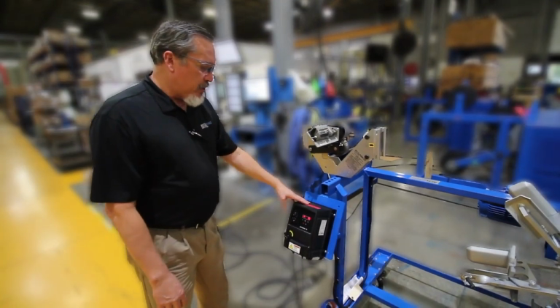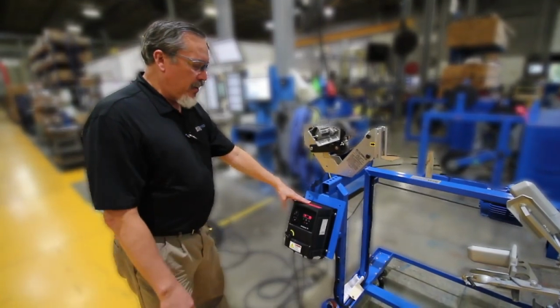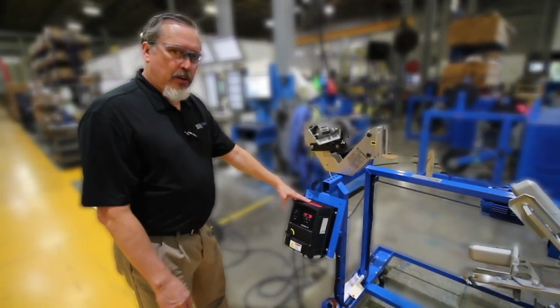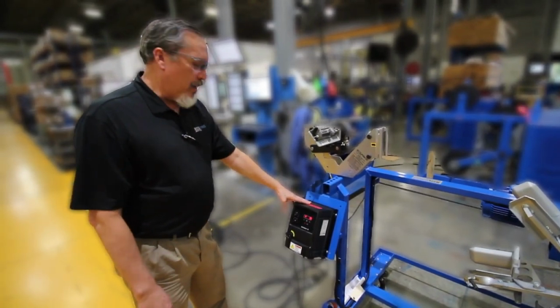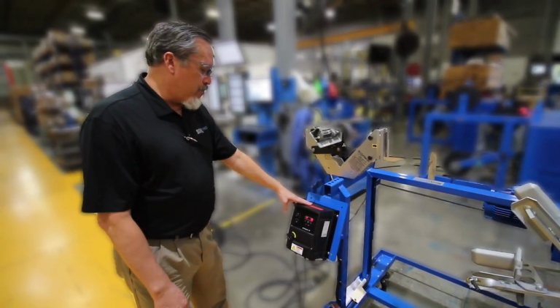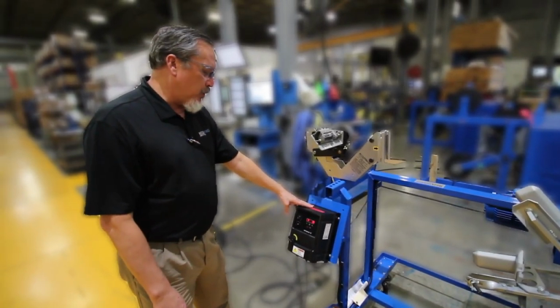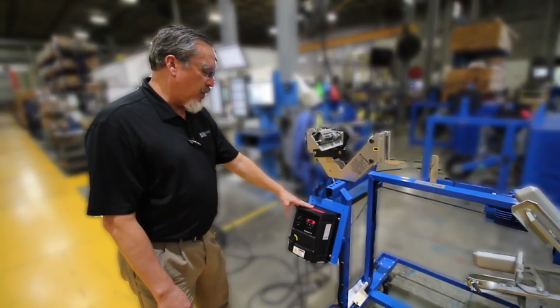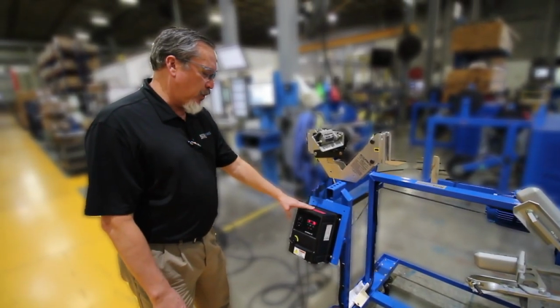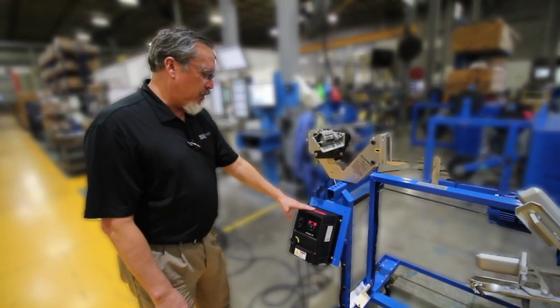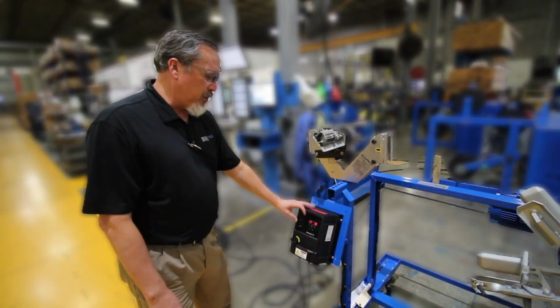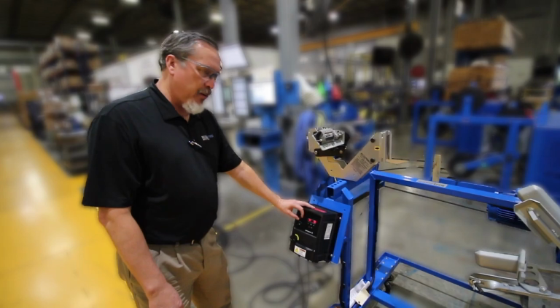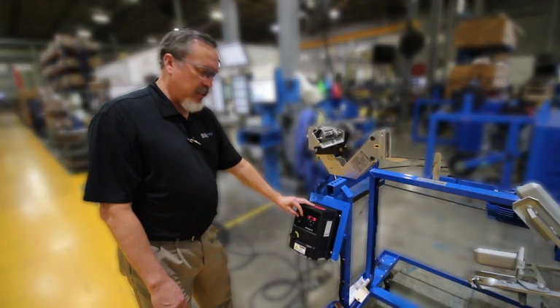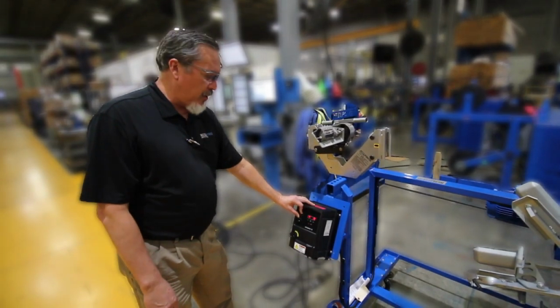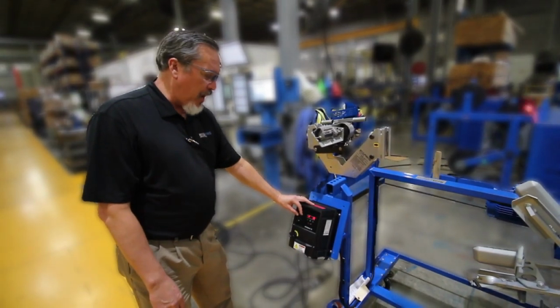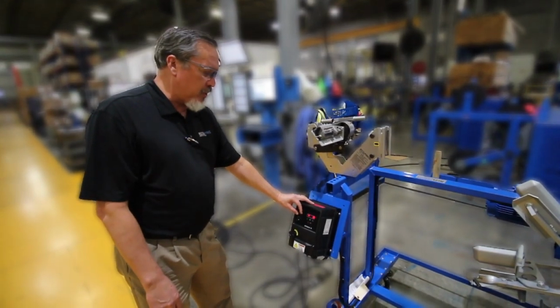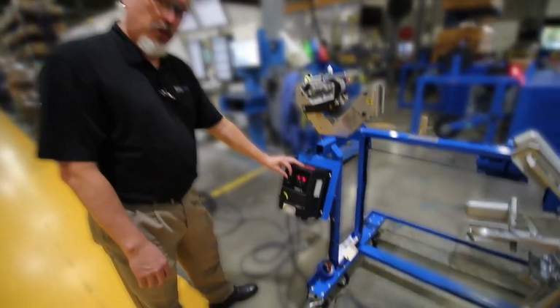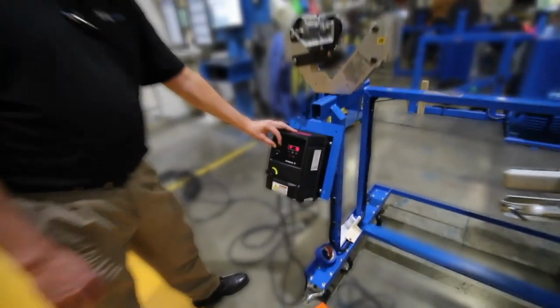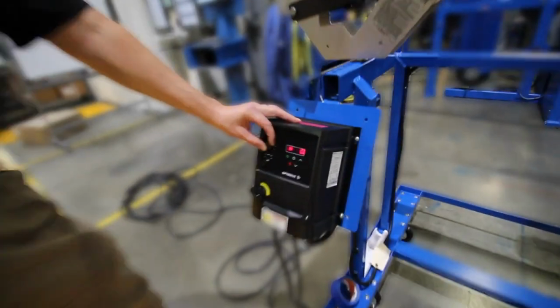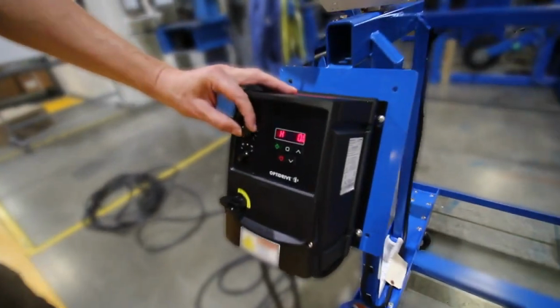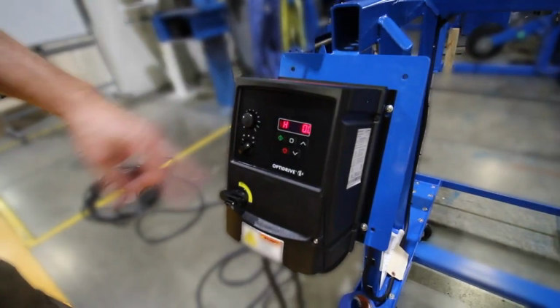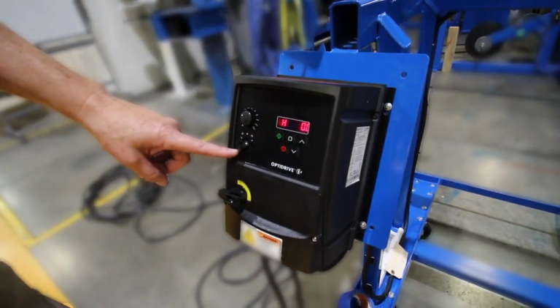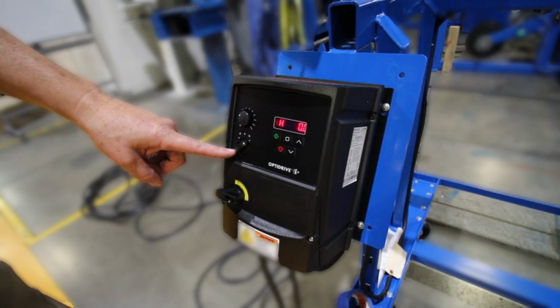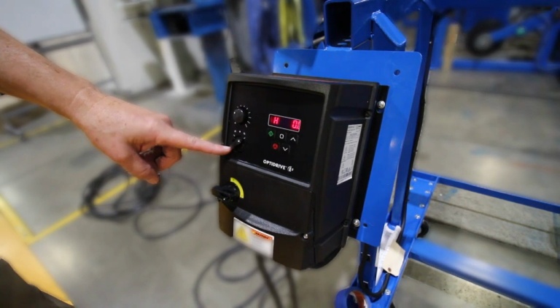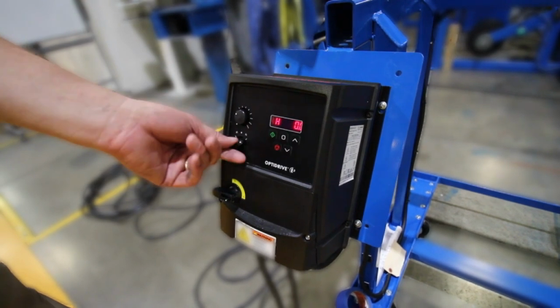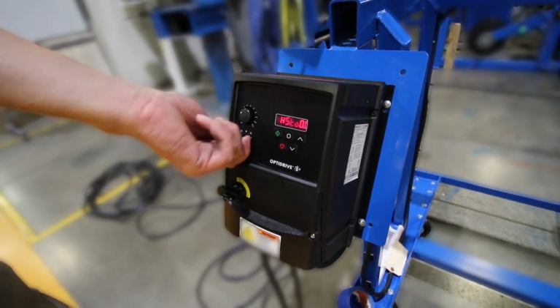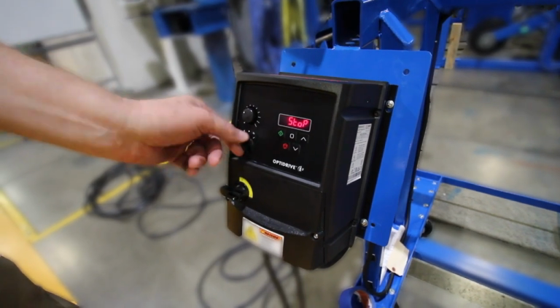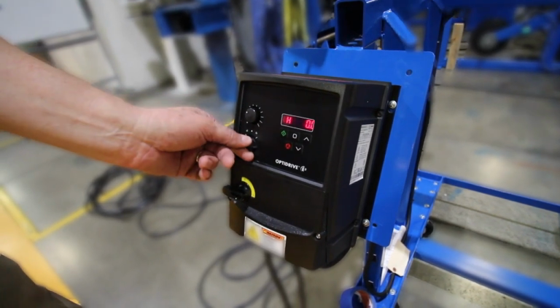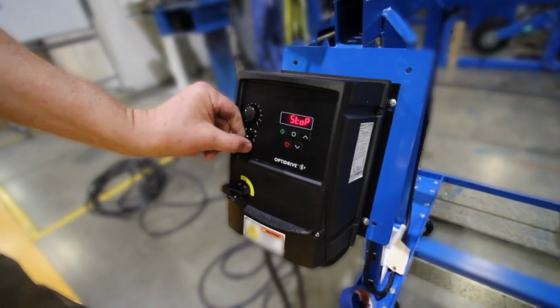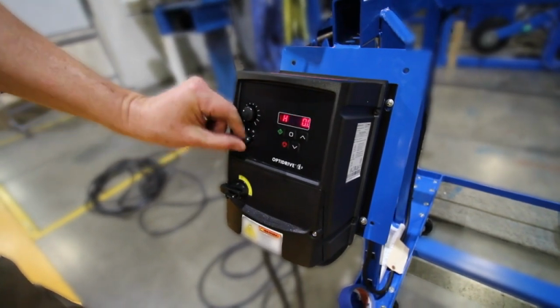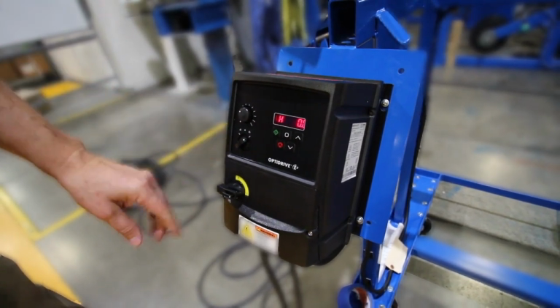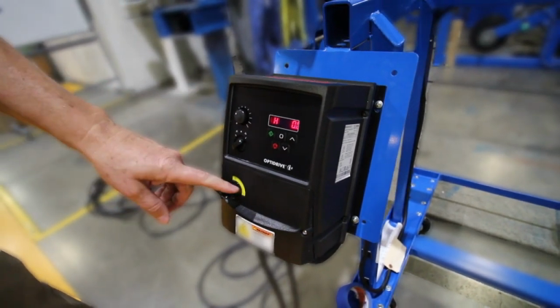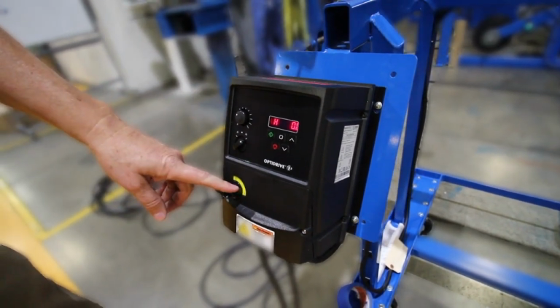The first thing here is your power source or your control. You have your rheostat or your pop switch — this controls your speed. The switch here controls the forward, neutral, or reverse. It's your on-off switch.